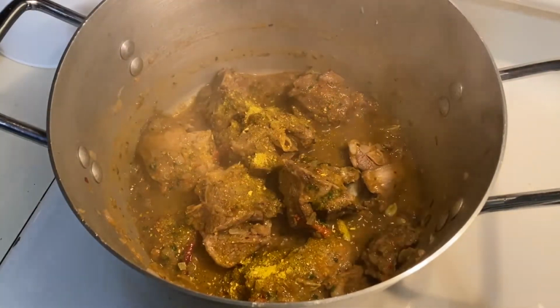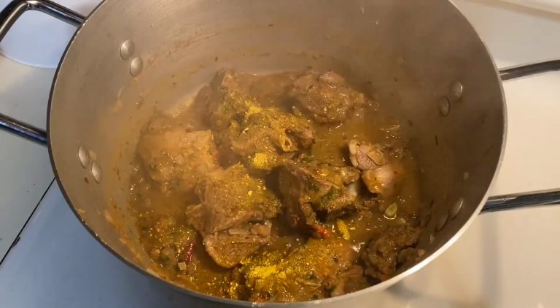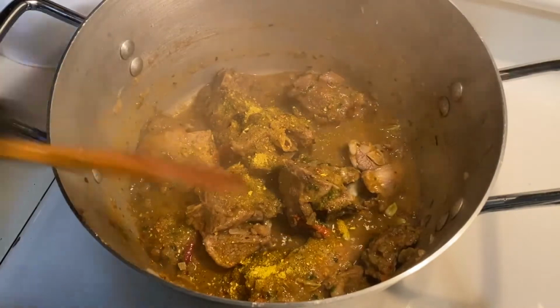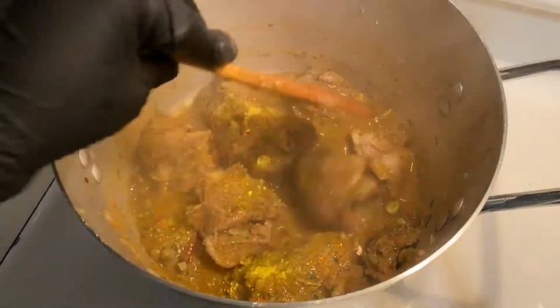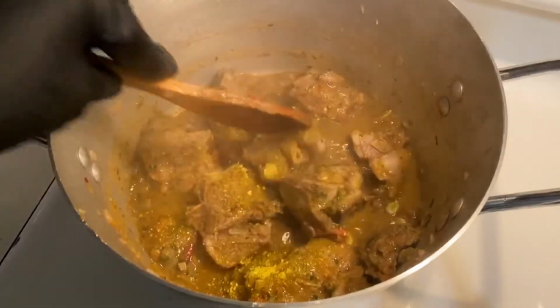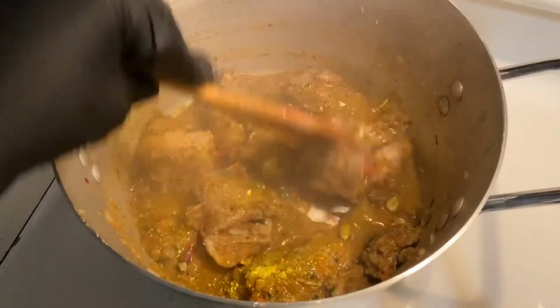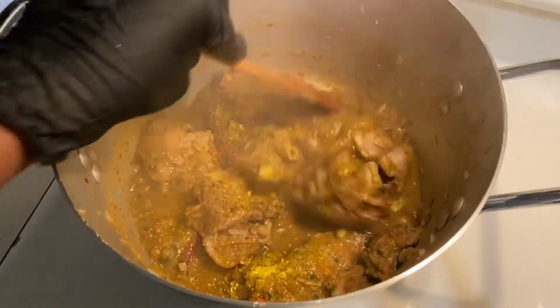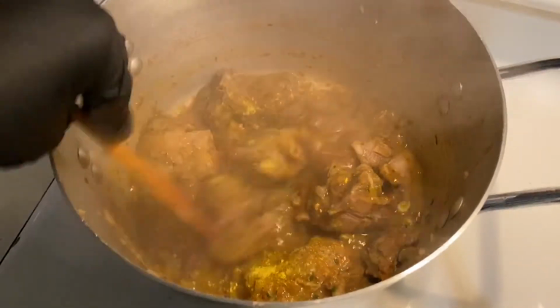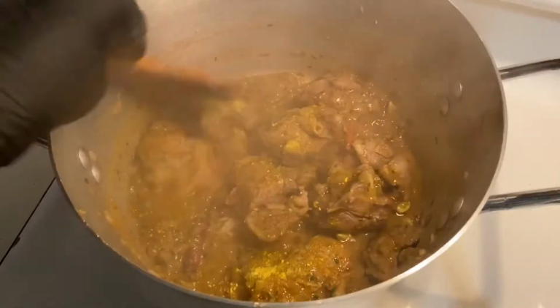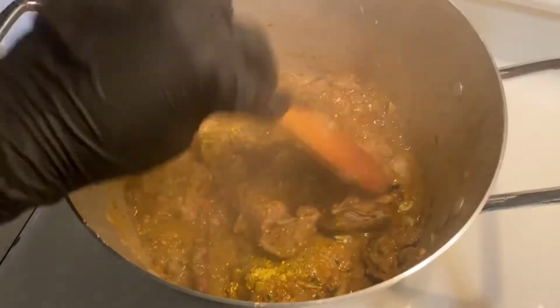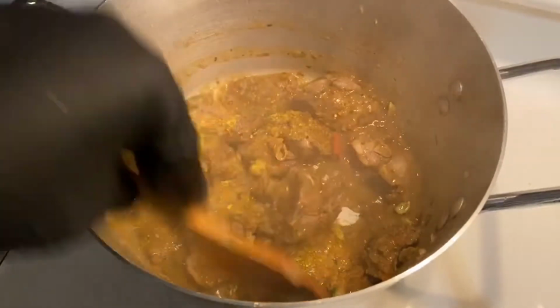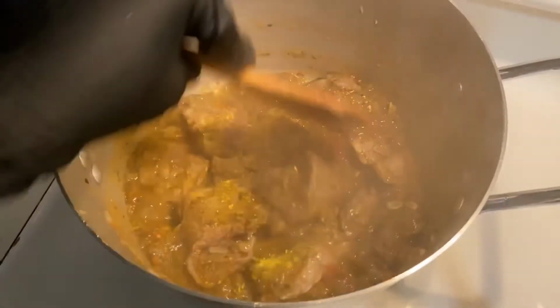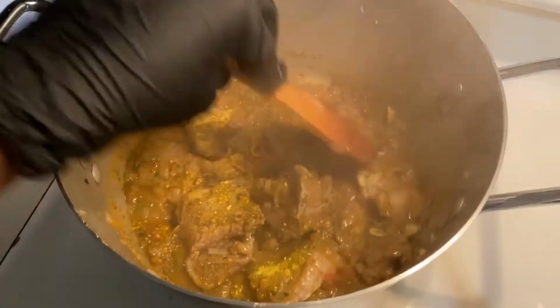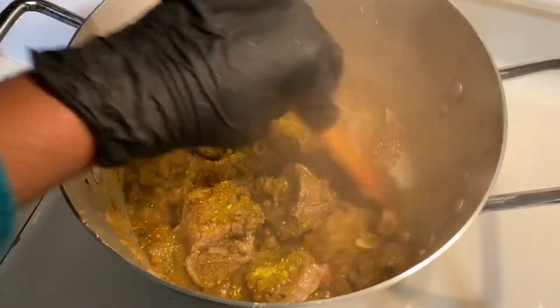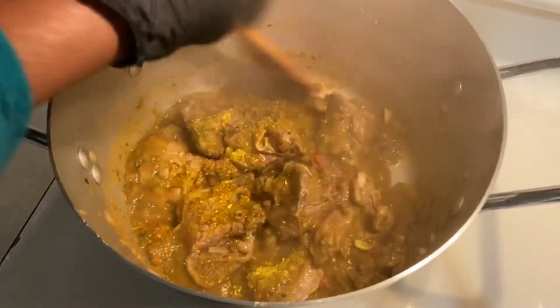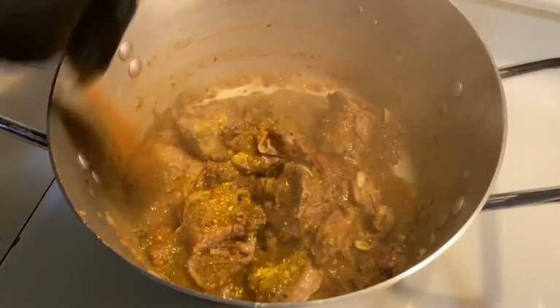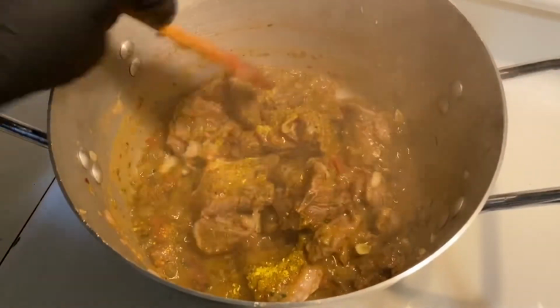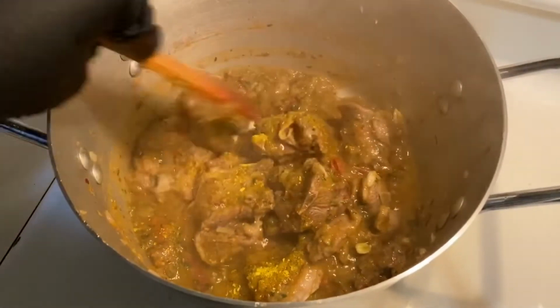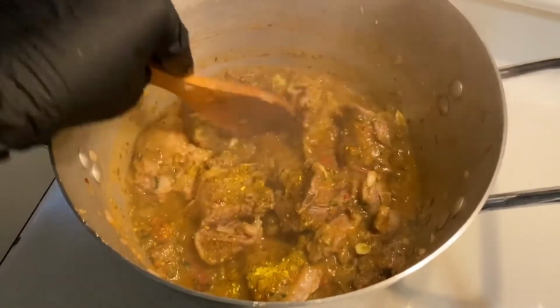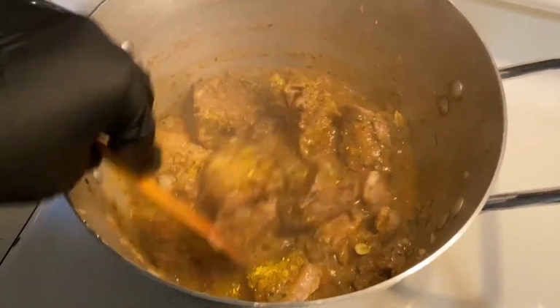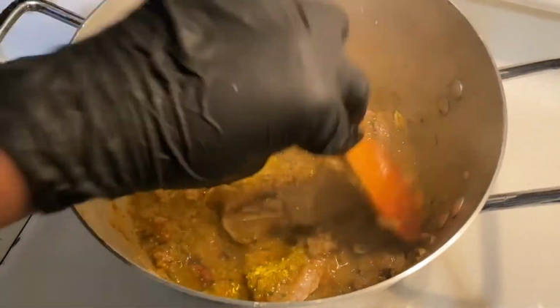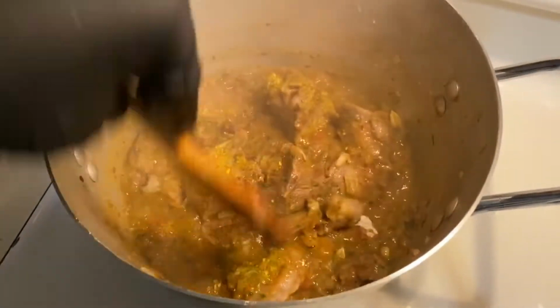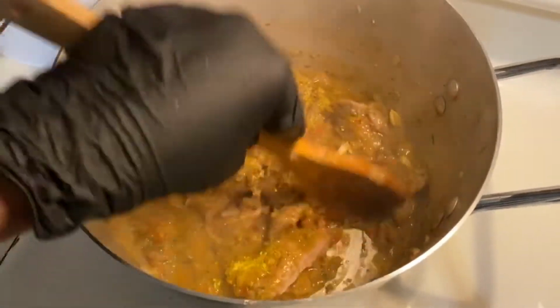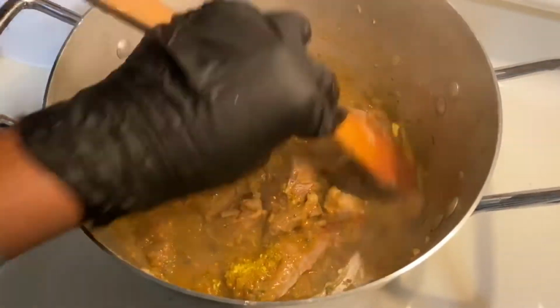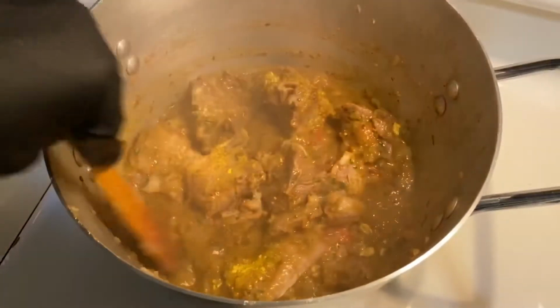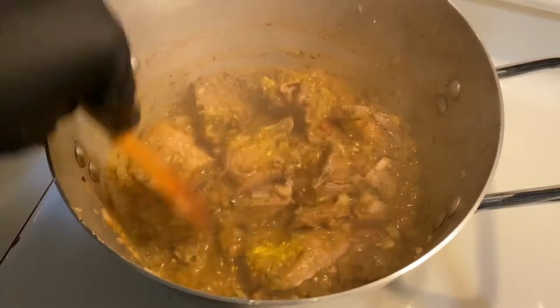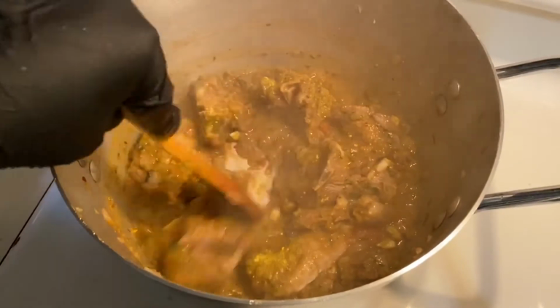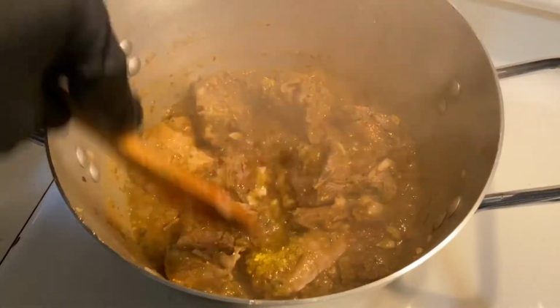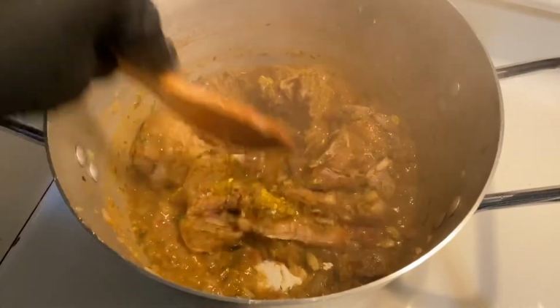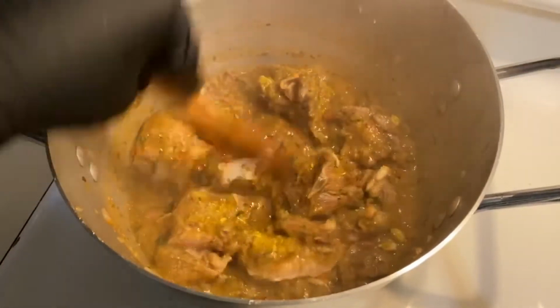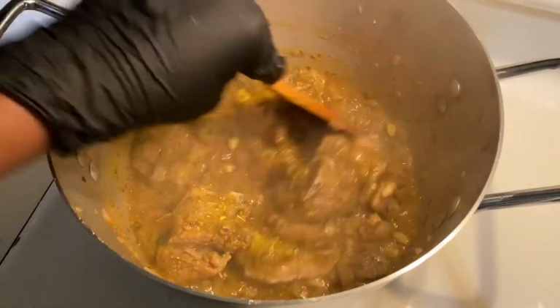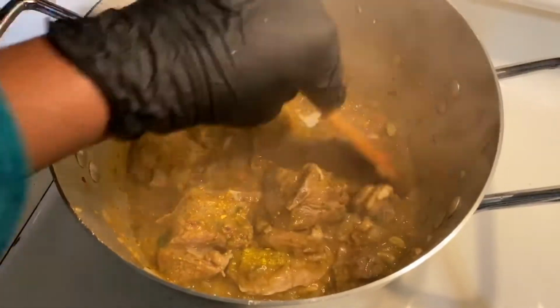We hope it's getting cool. It is also a hot sauce. I will show you how the hot sauce is made. It will be a hot sauce.